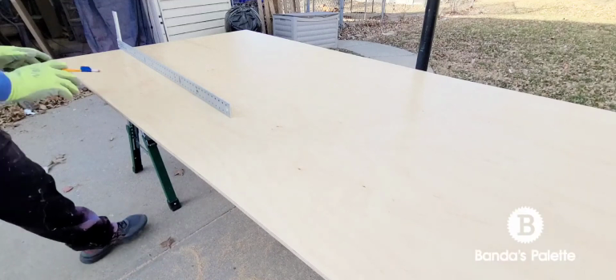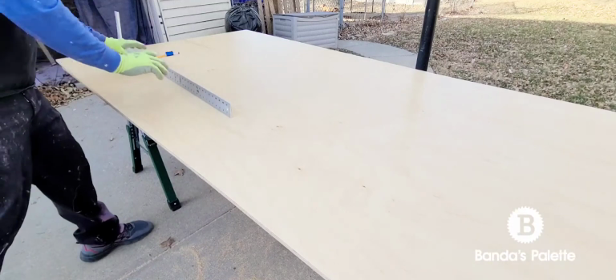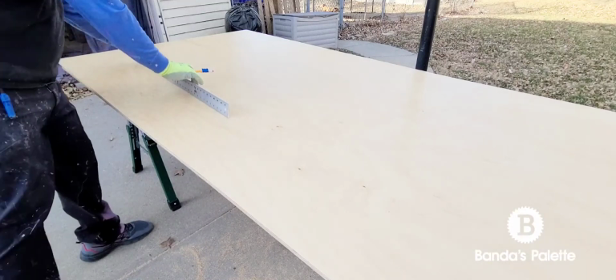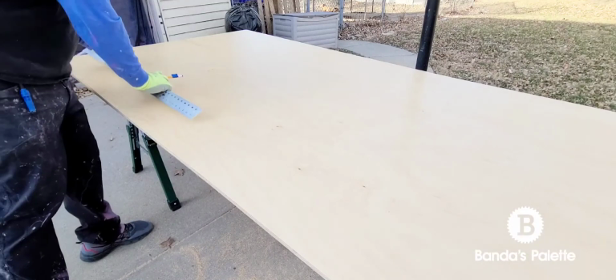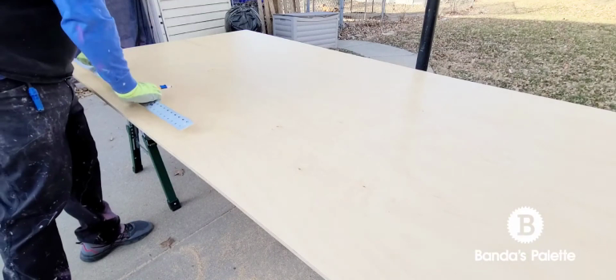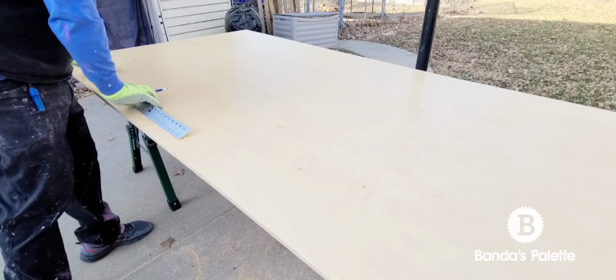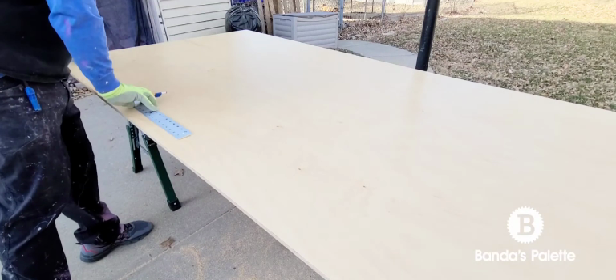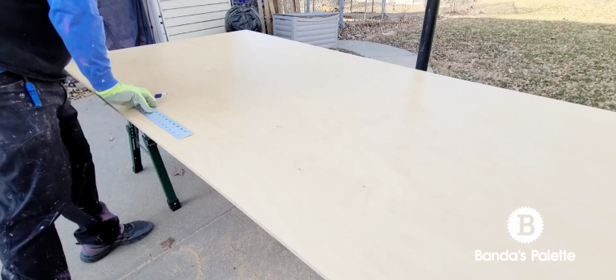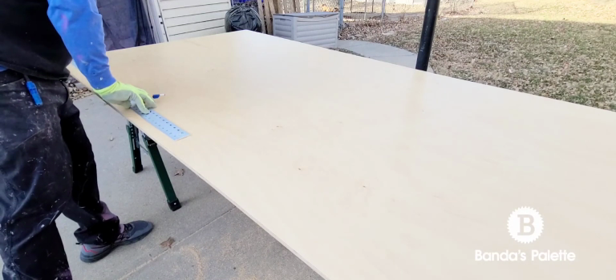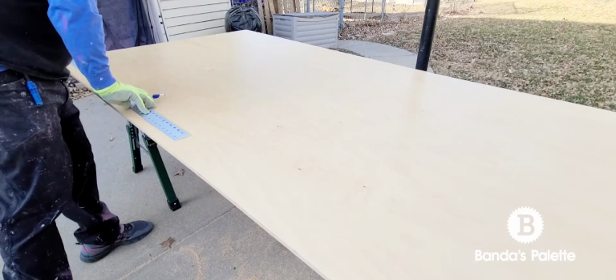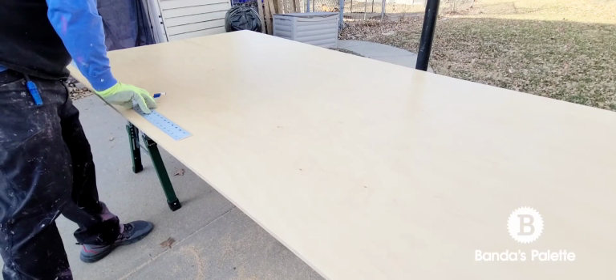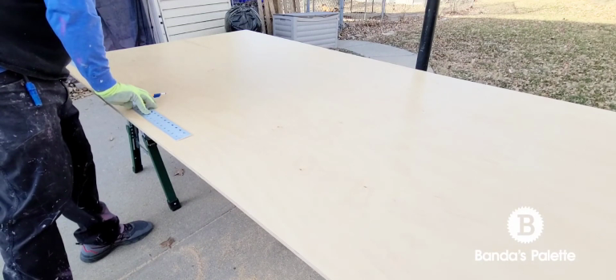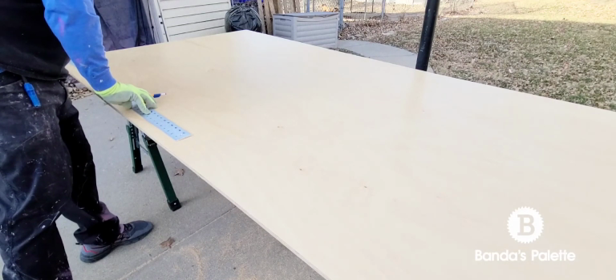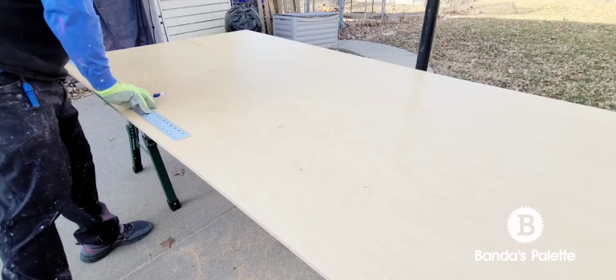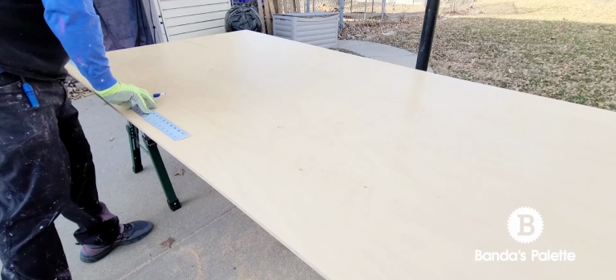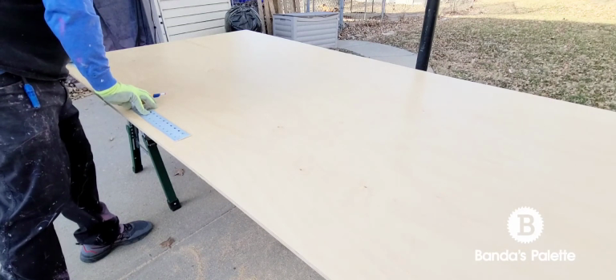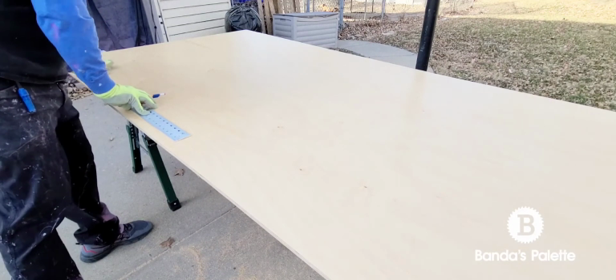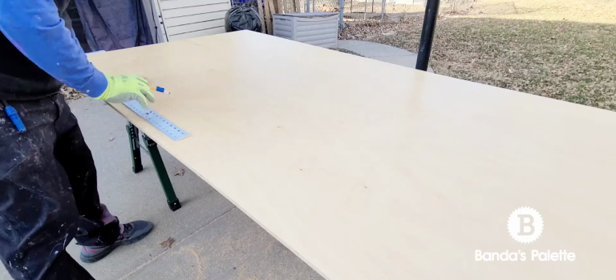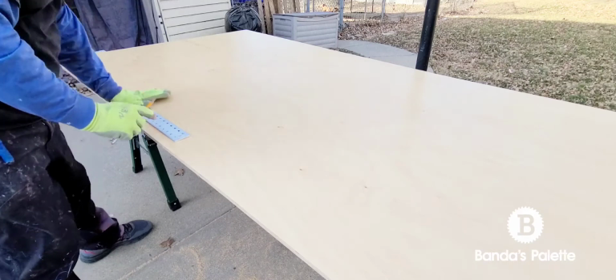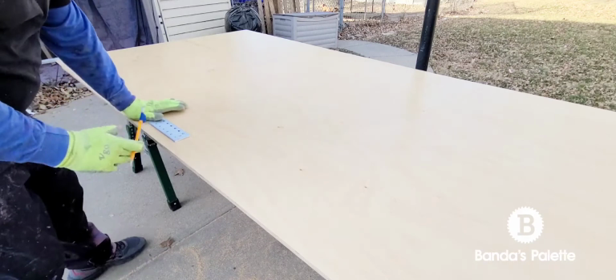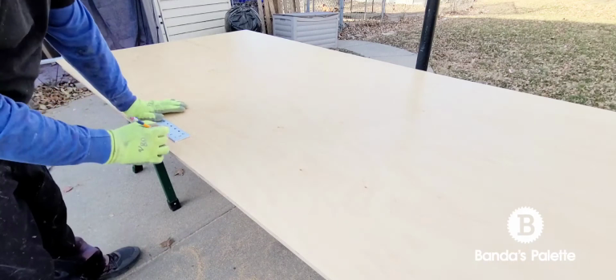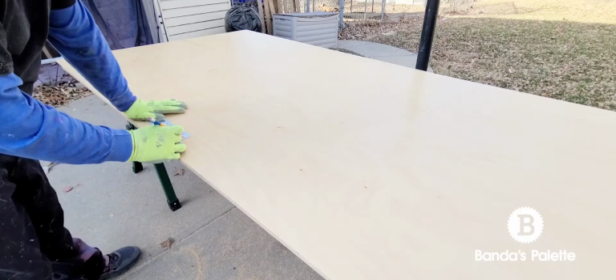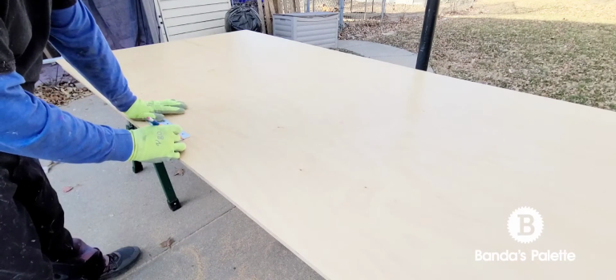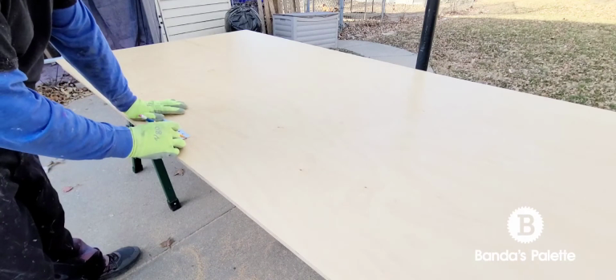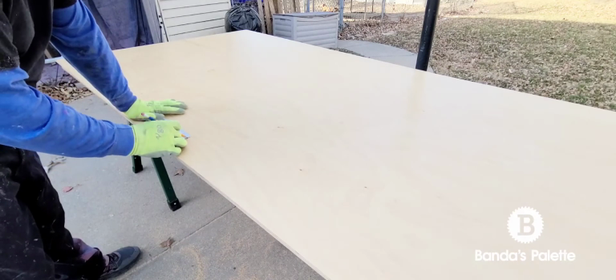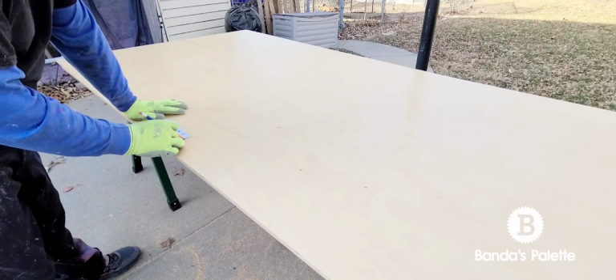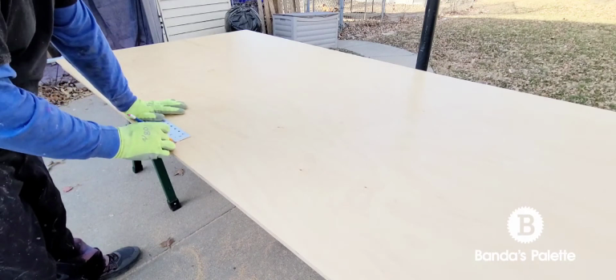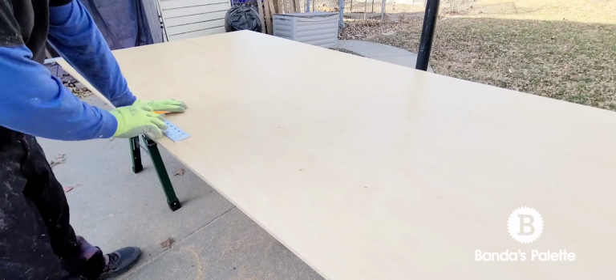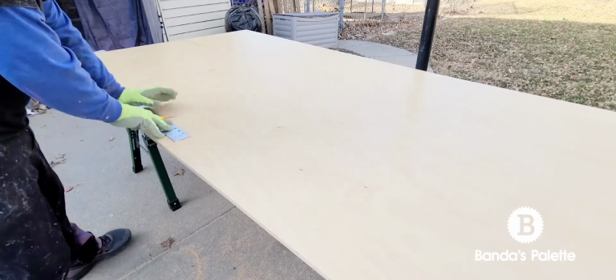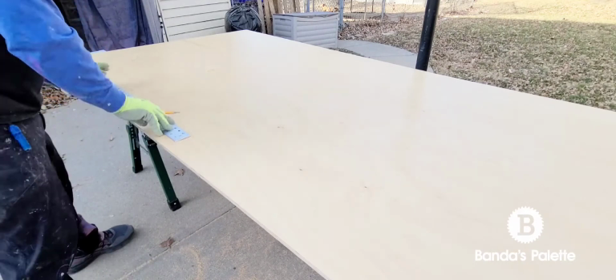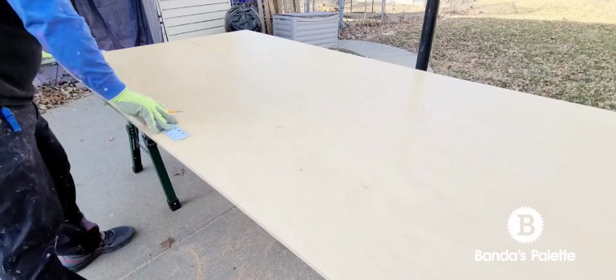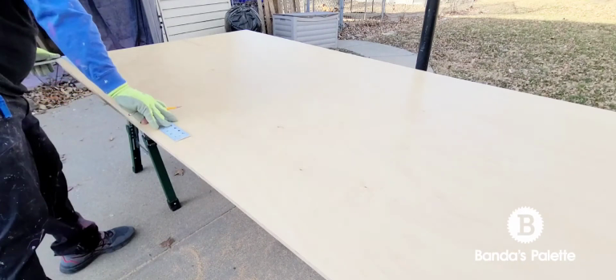Hey everyone, welcome back. Today I'm going to show you how I cut plywood and get really clean cuts.